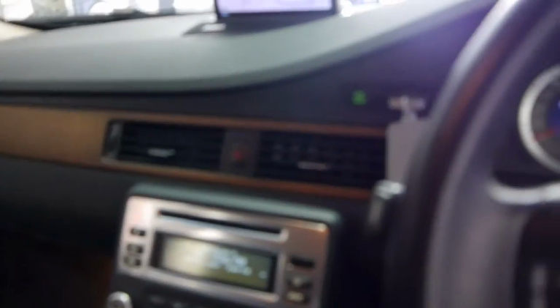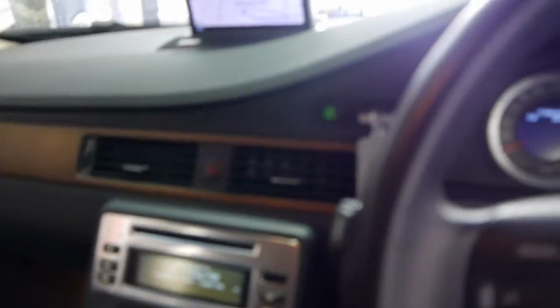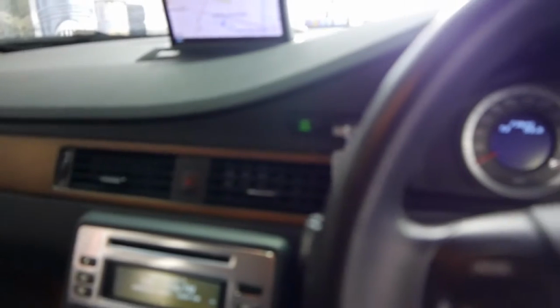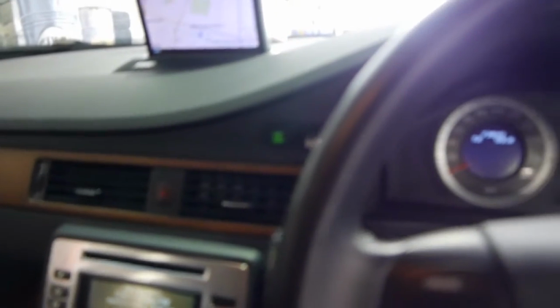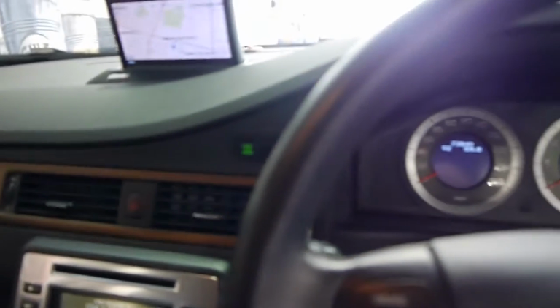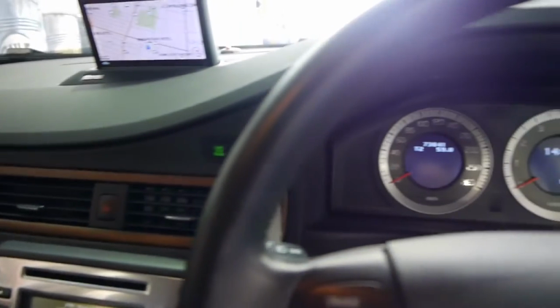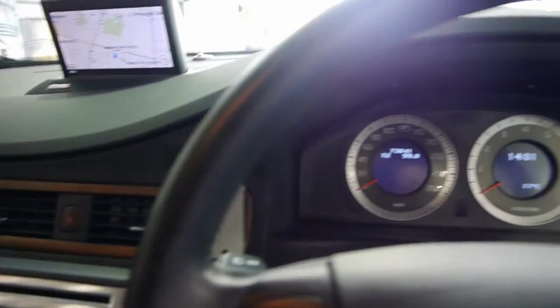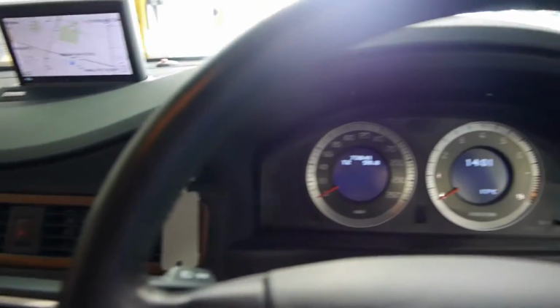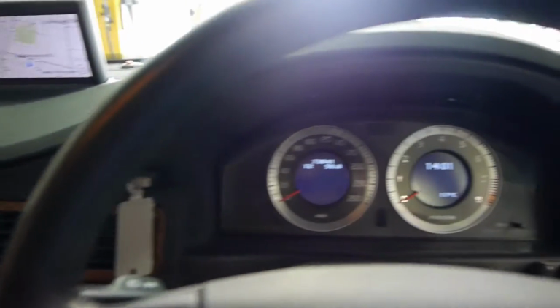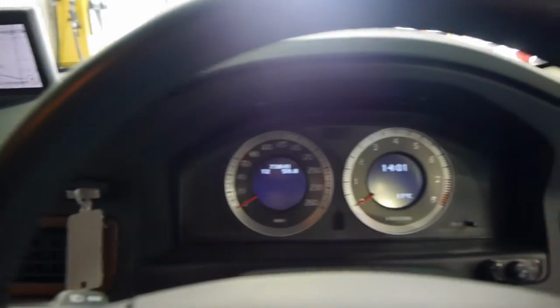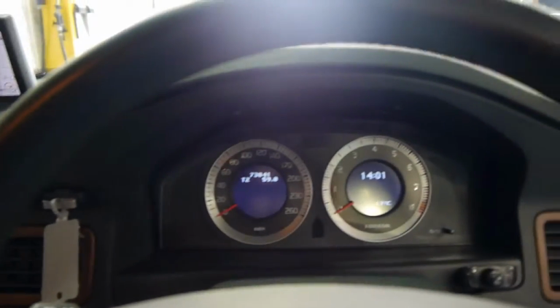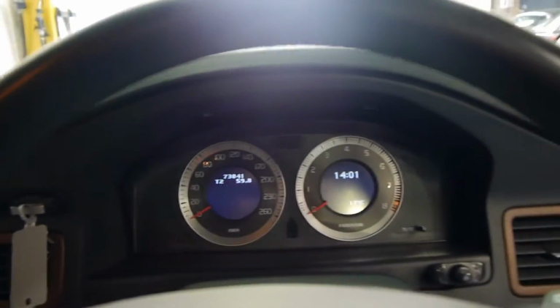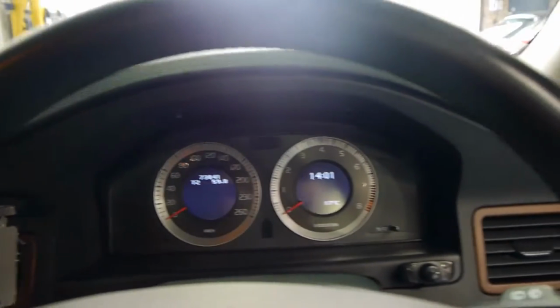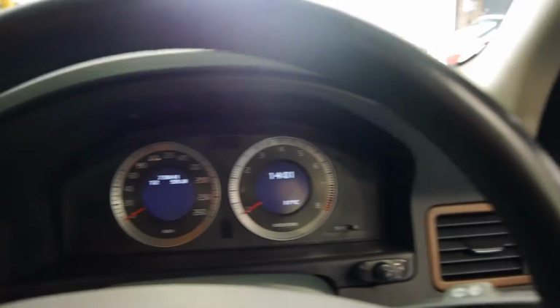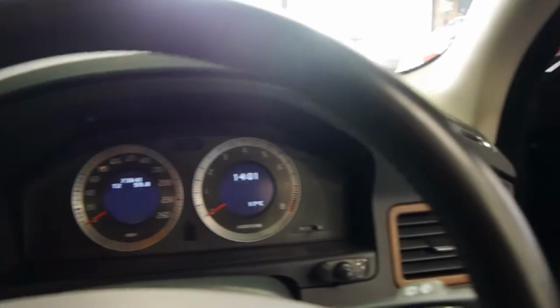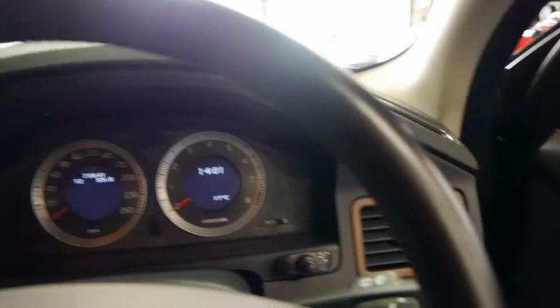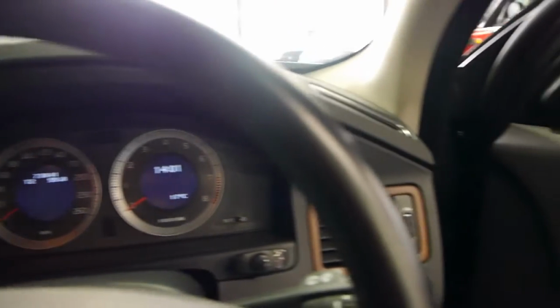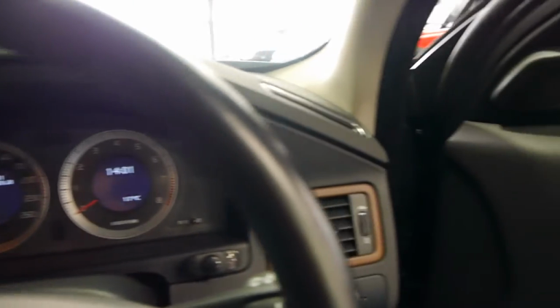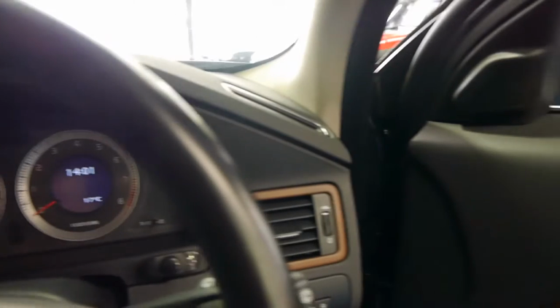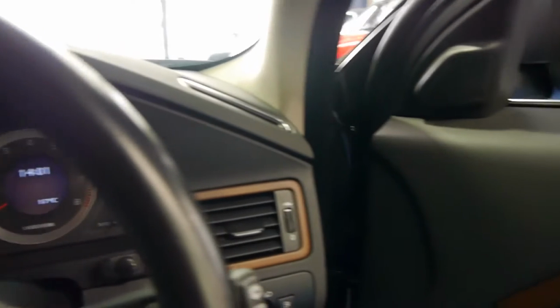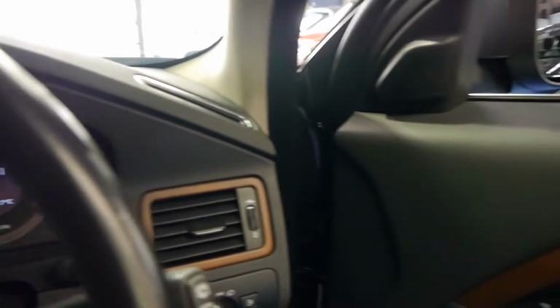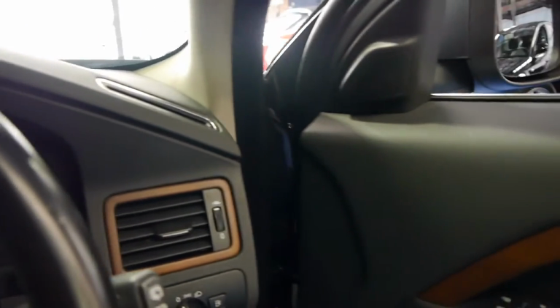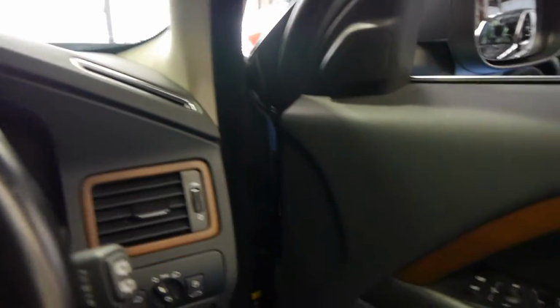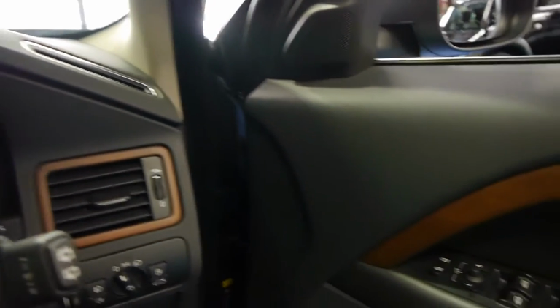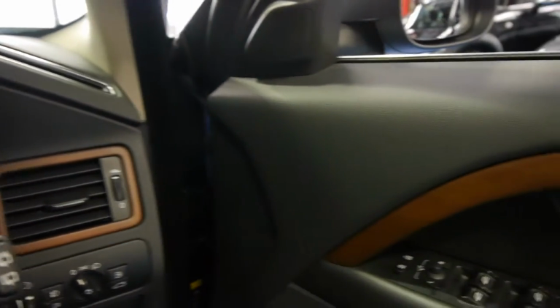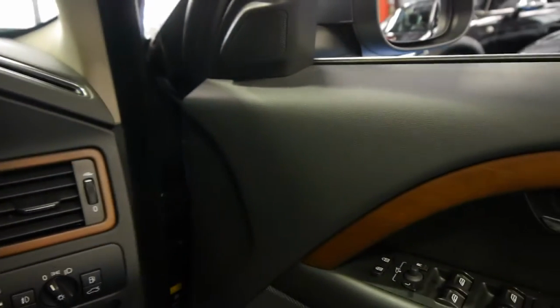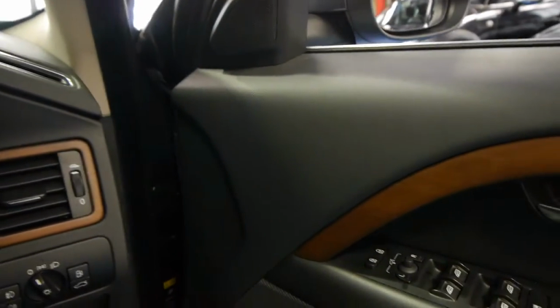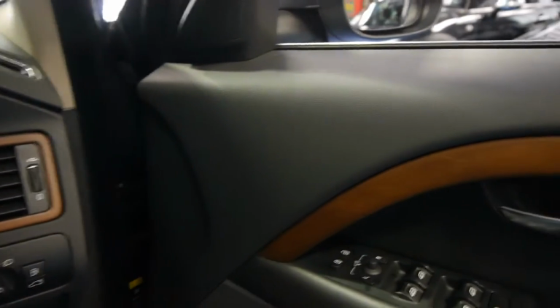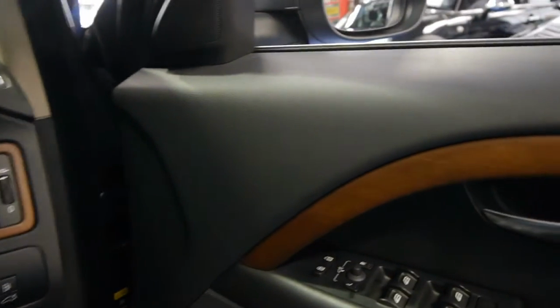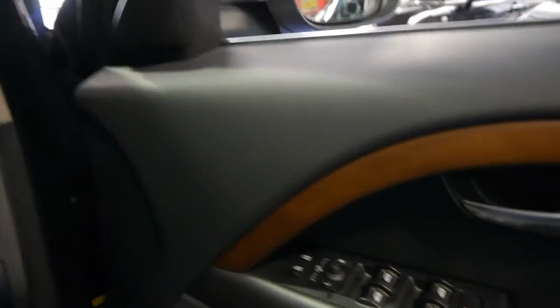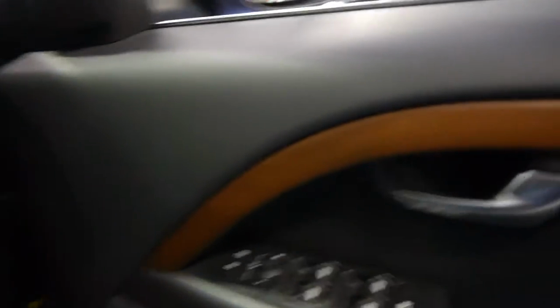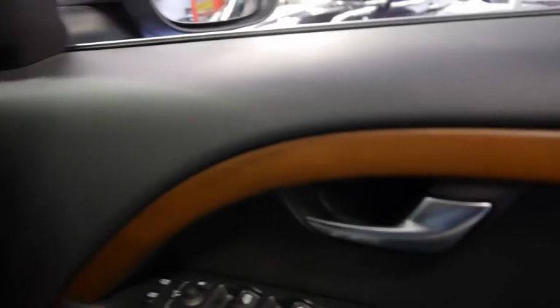They're just absolutely gorgeous. It's just 73,000 kilometres with a full Volvo dealership service history from new. We think this car represents excellent value.